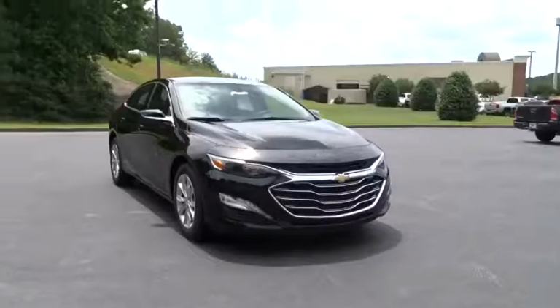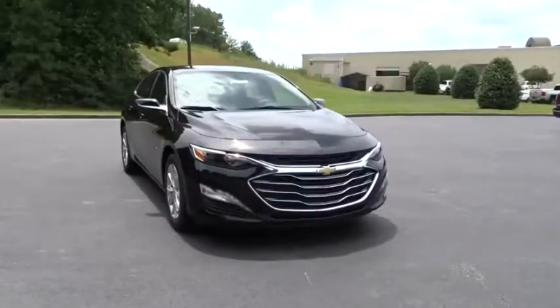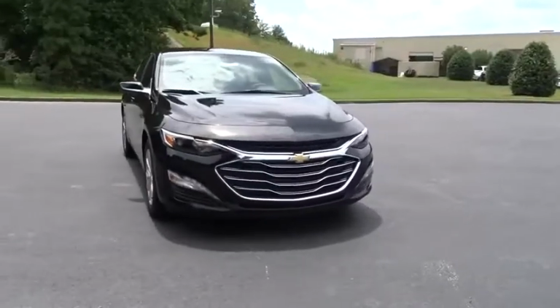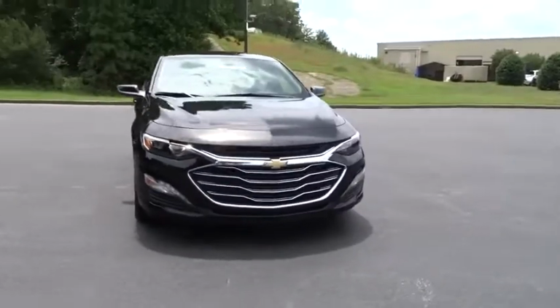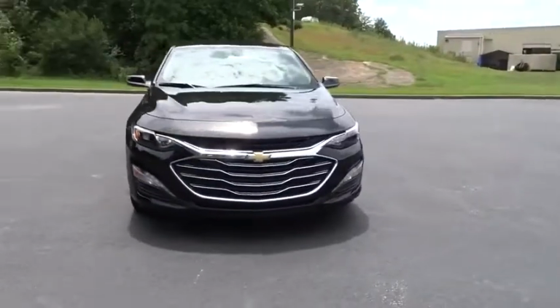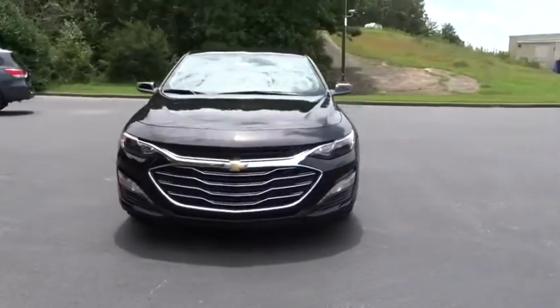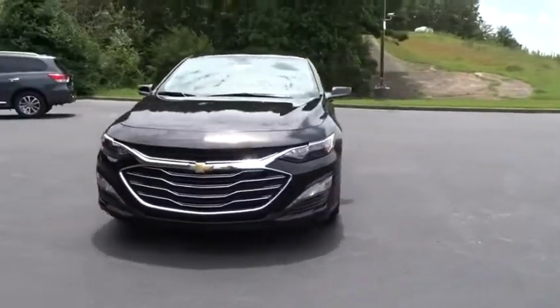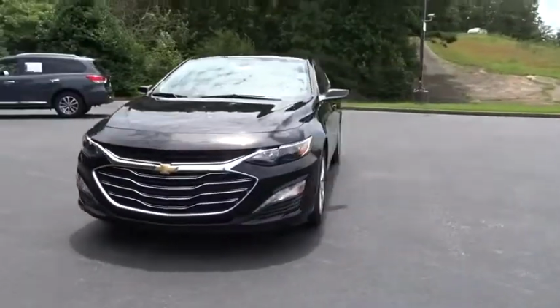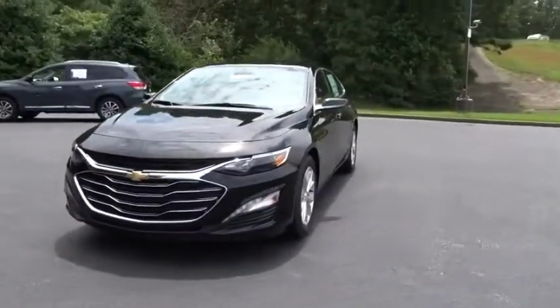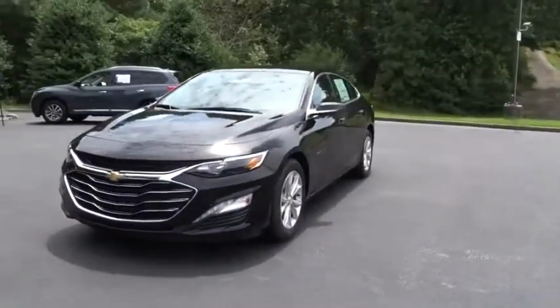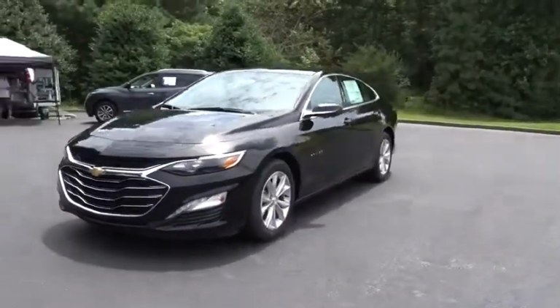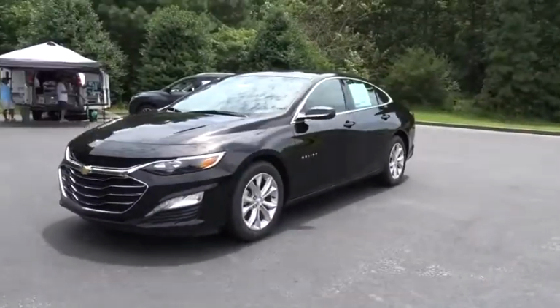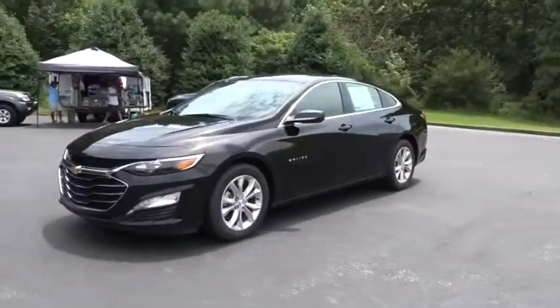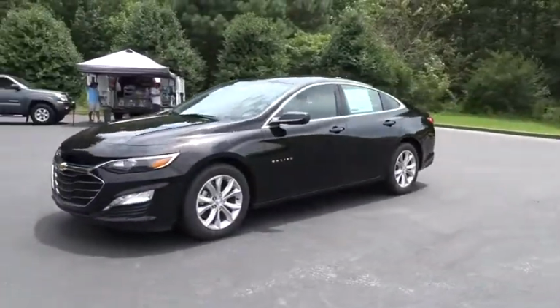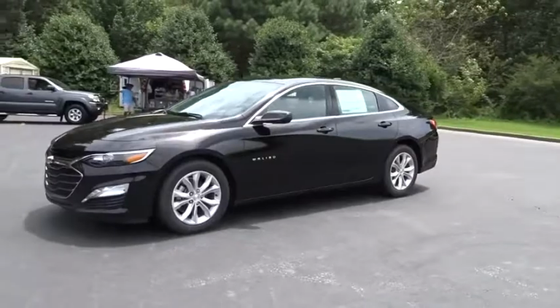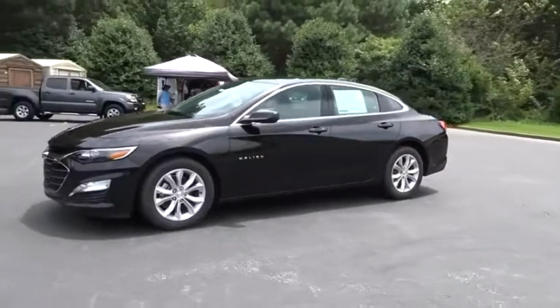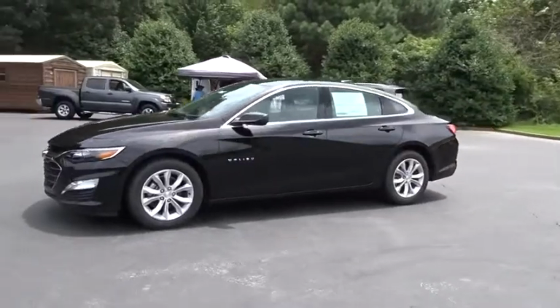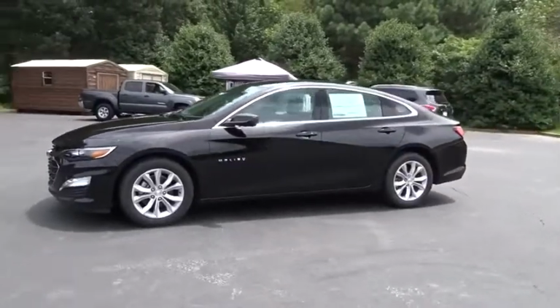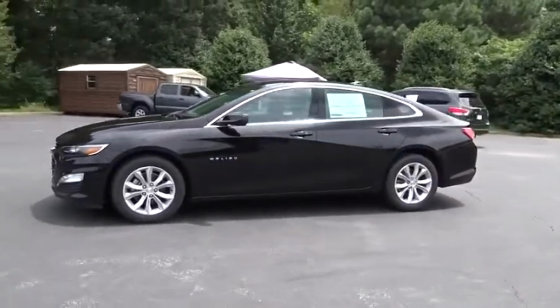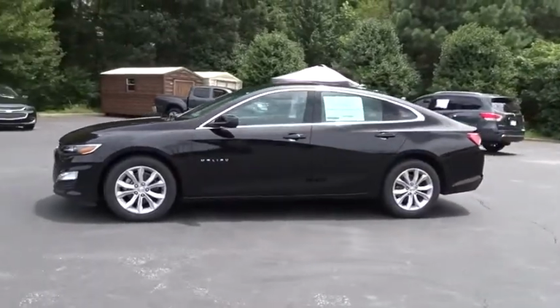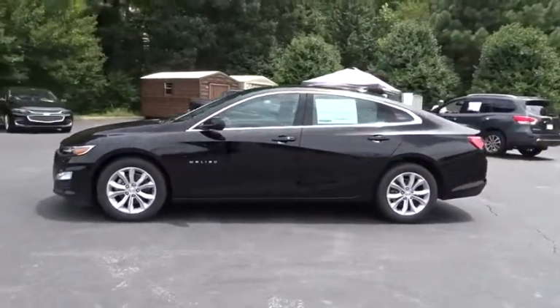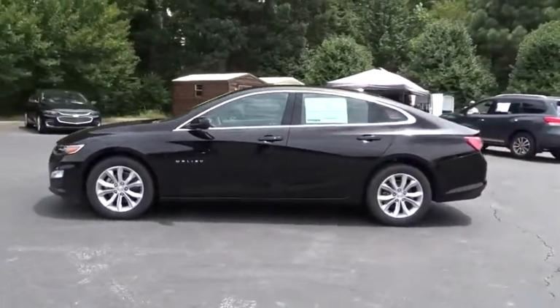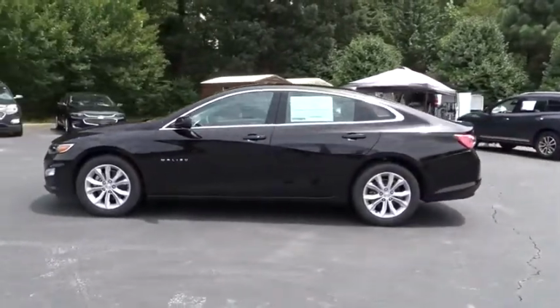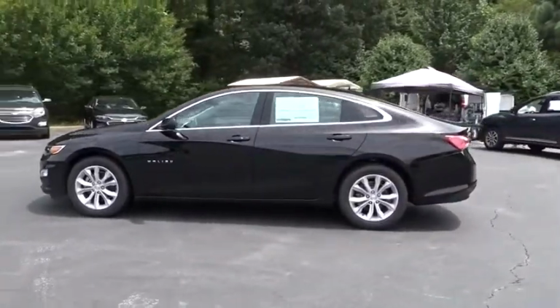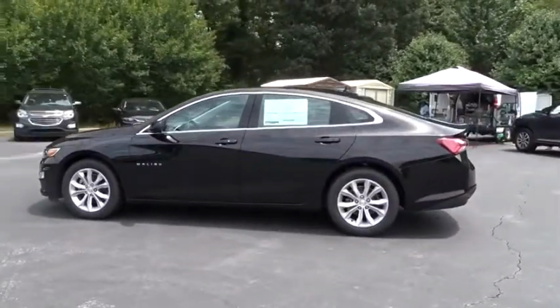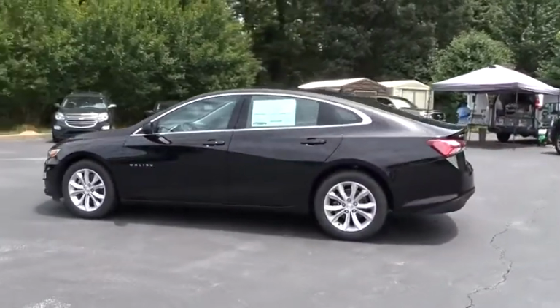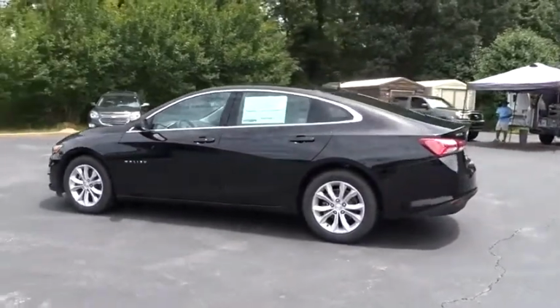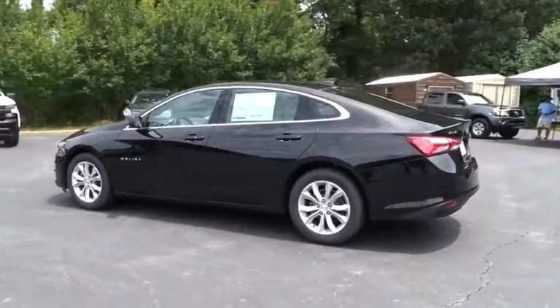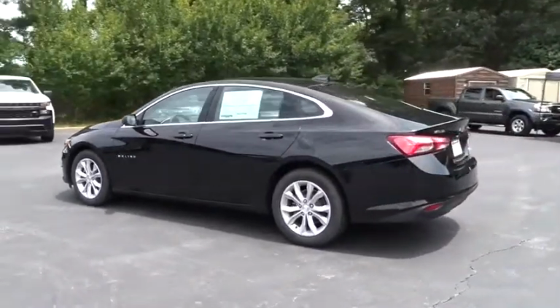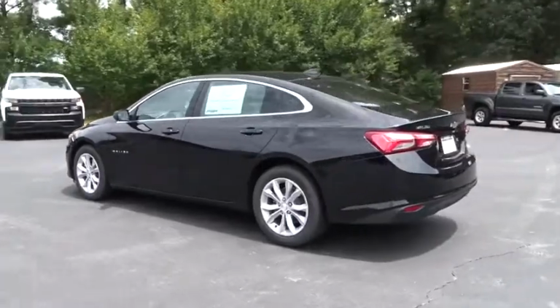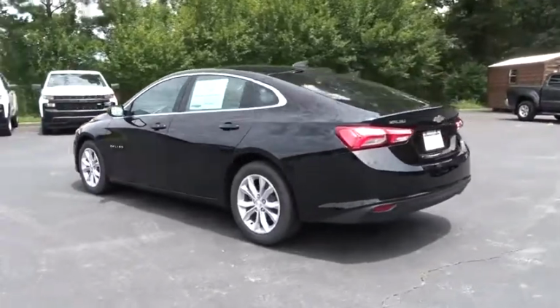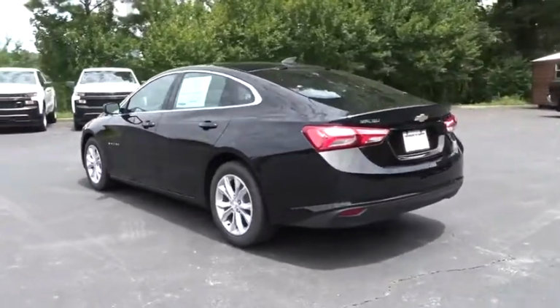Stop by and take a look at the 2020 Chevrolet Malibu, a combination of performance and fuel economy. The Malibu is a great commuting car. Here are some of this vehicle's great options.